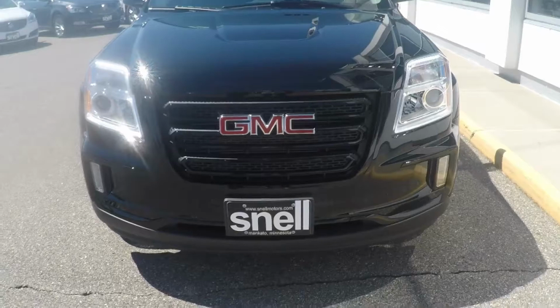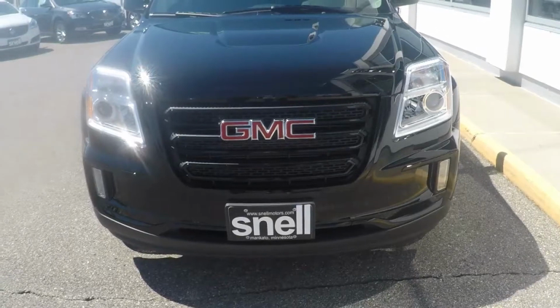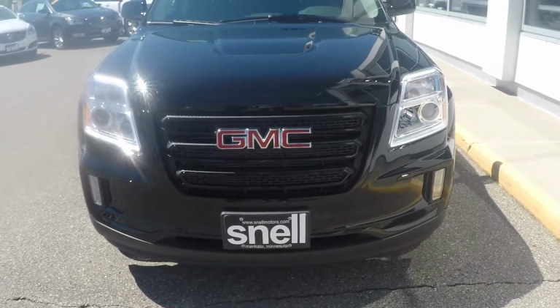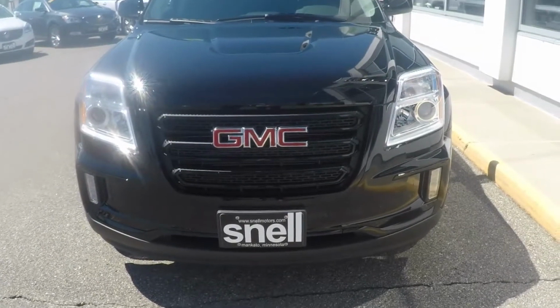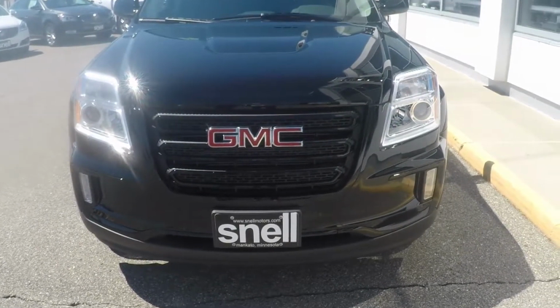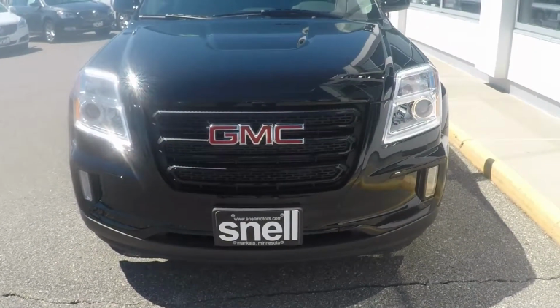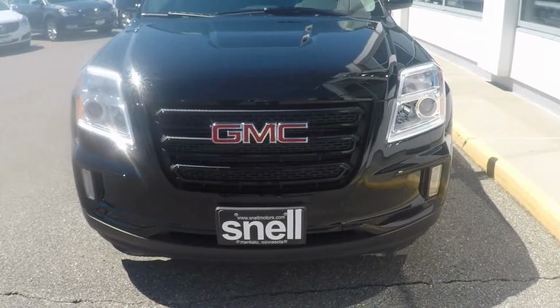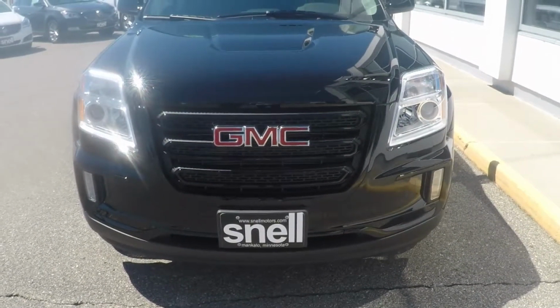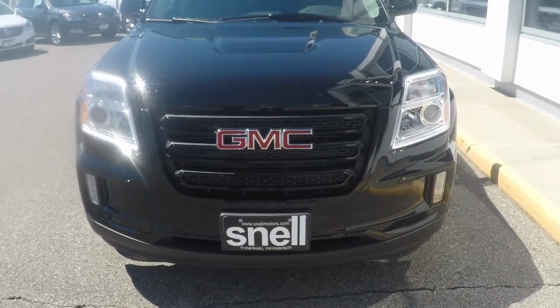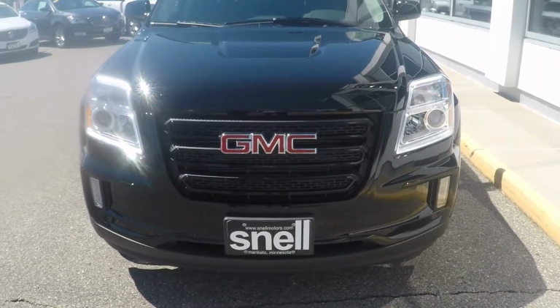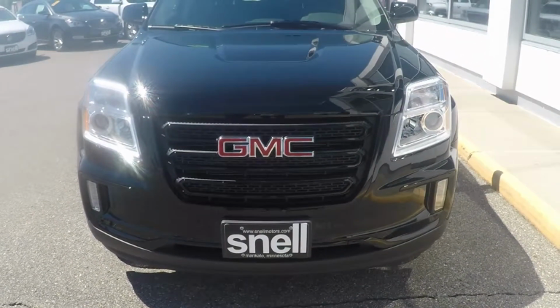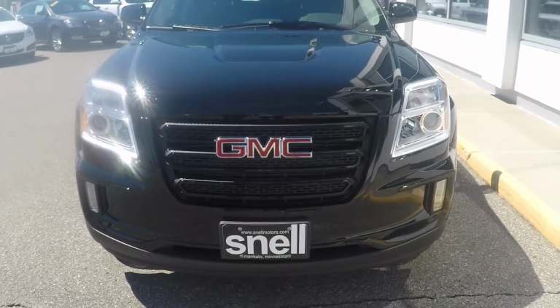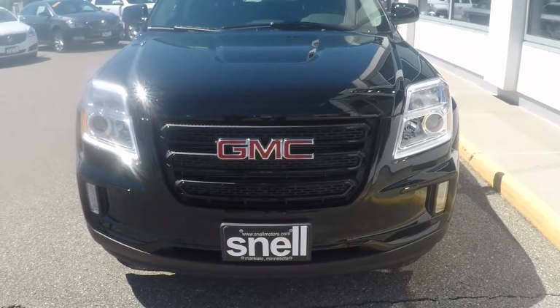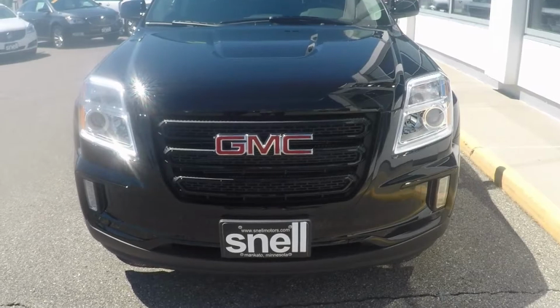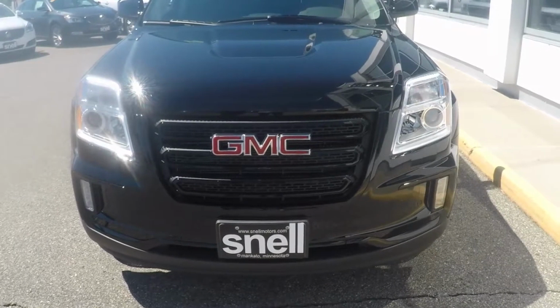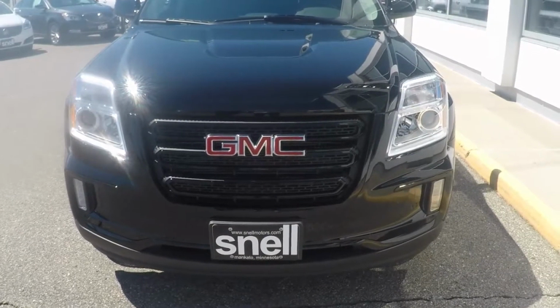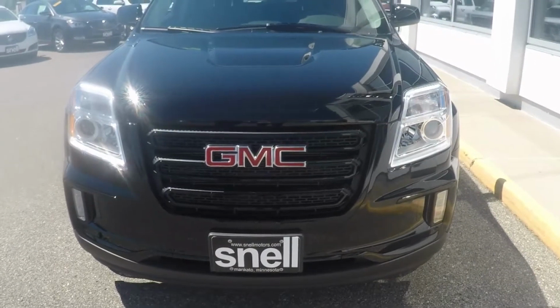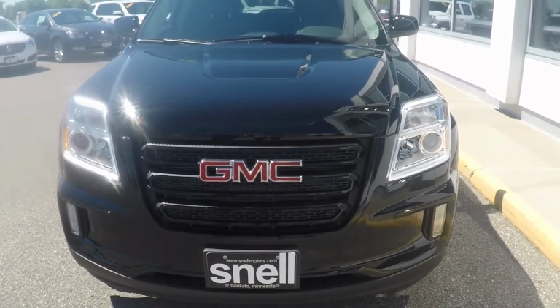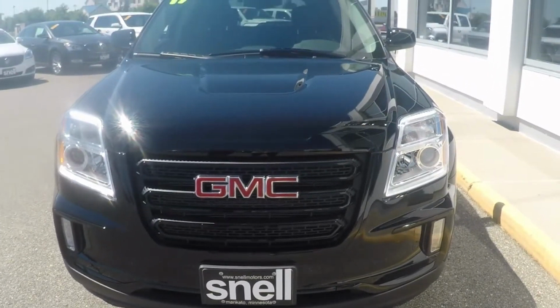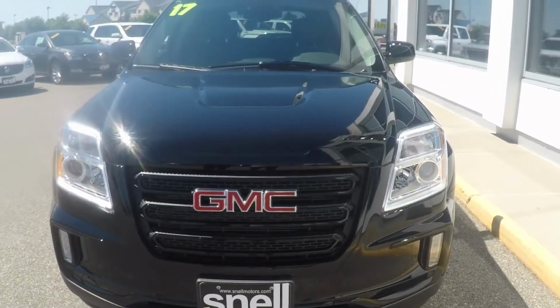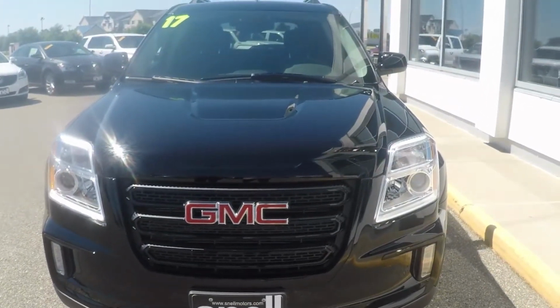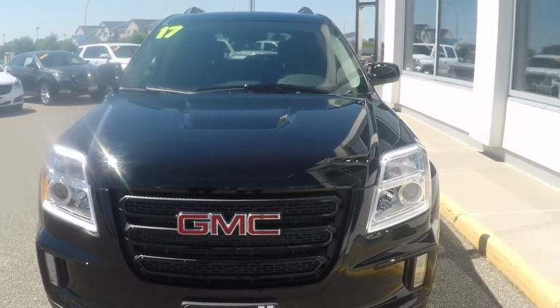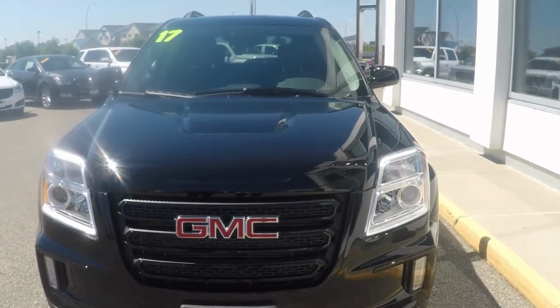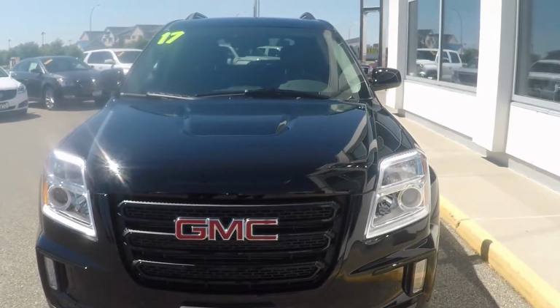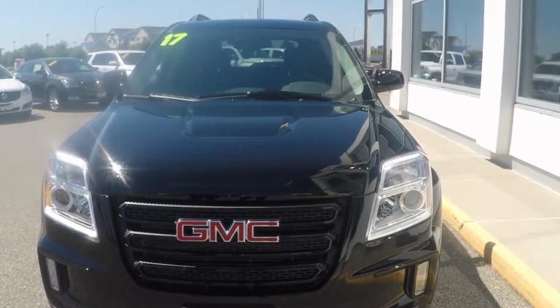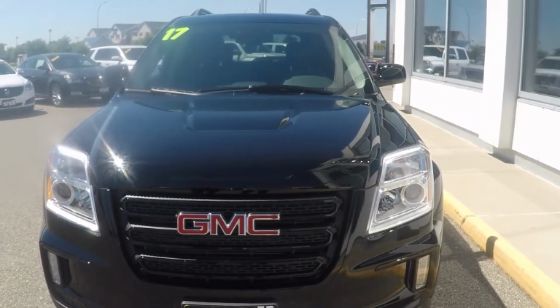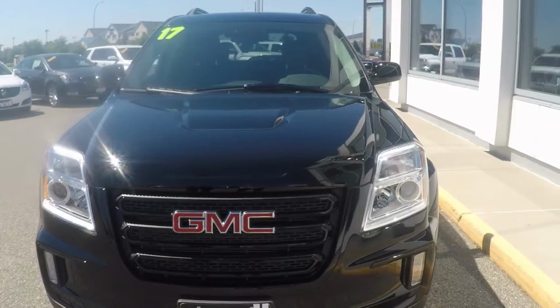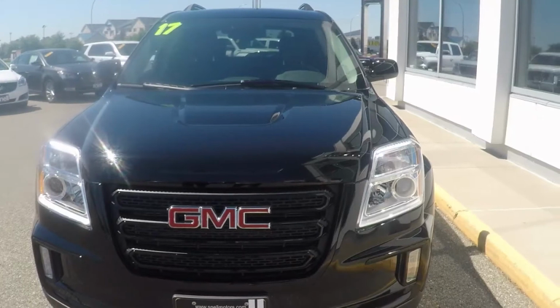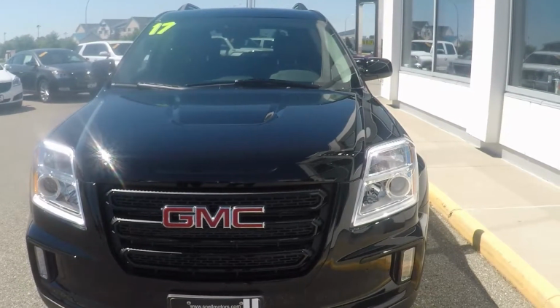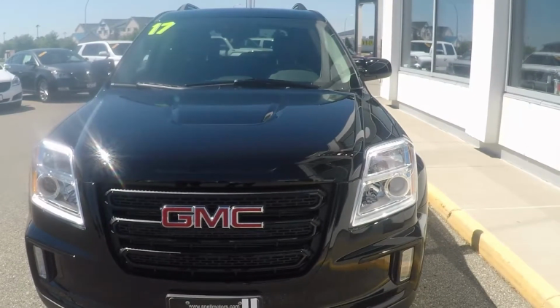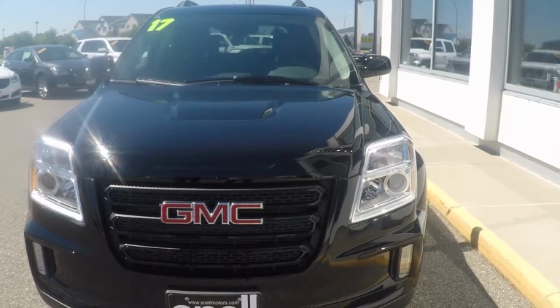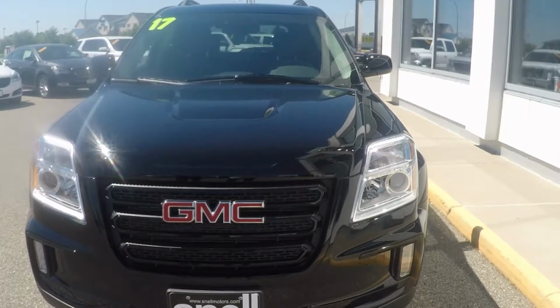It's summer sell-down here at Snell Motors and this week our focus is the GMC Terrain. What better way to highlight the Terrain than our very first 2017 Nightfall Edition.